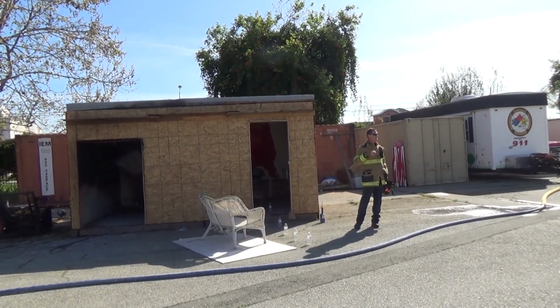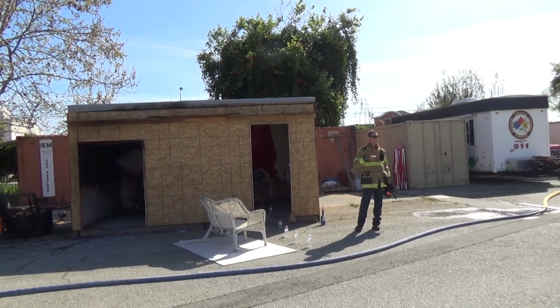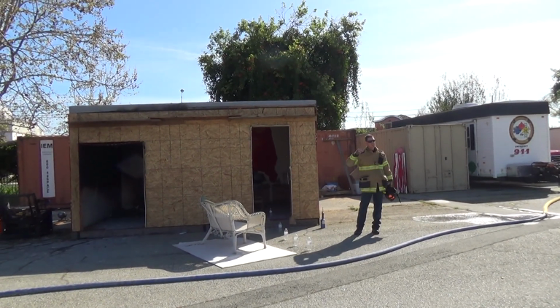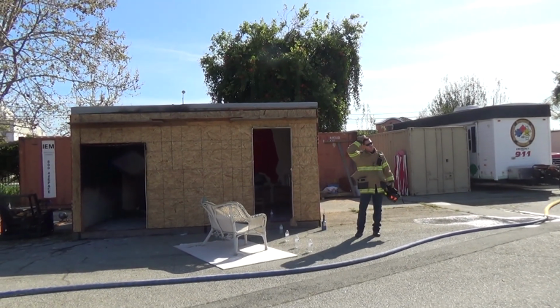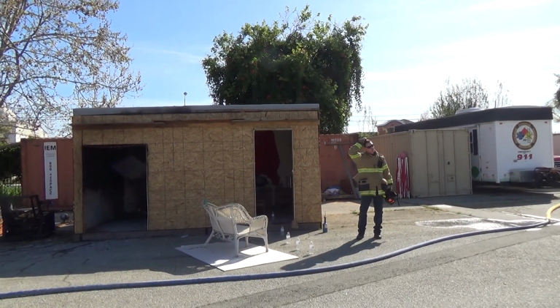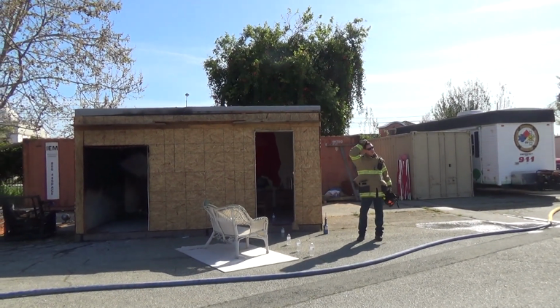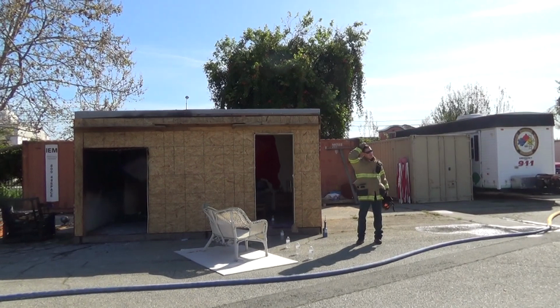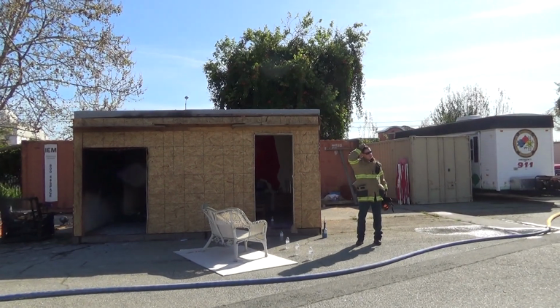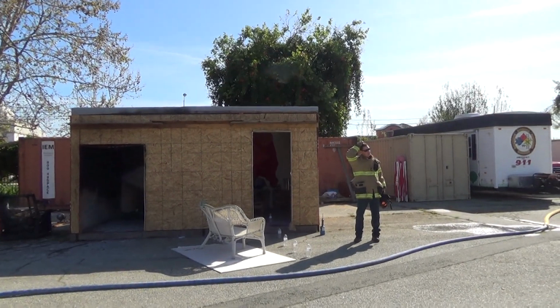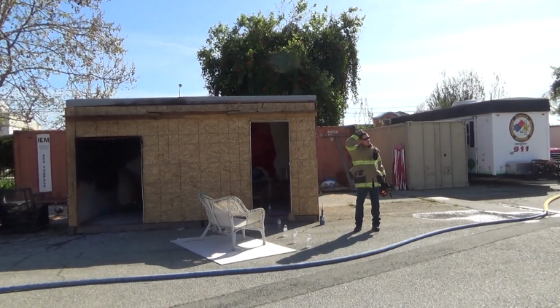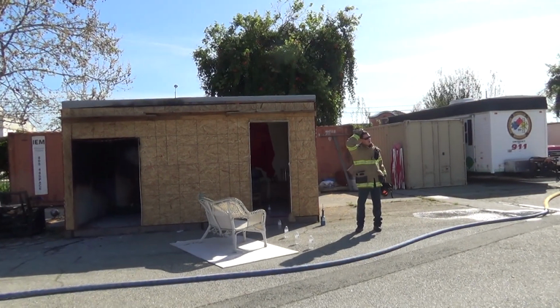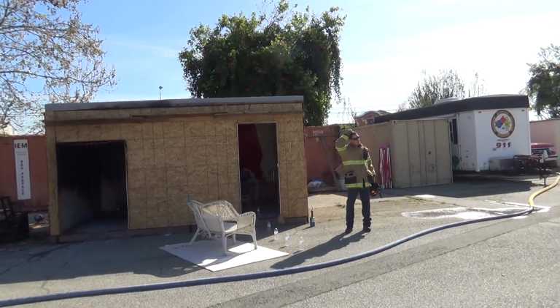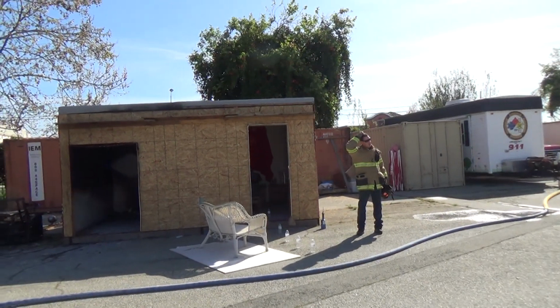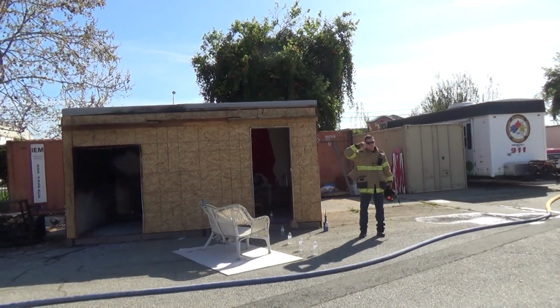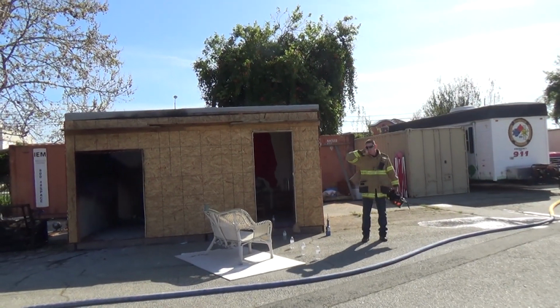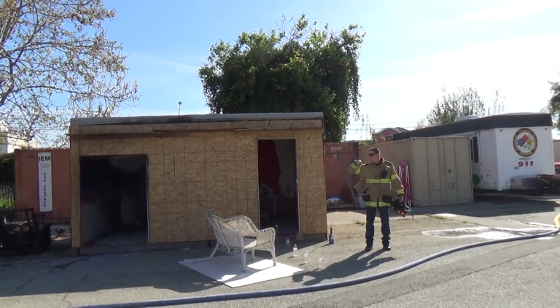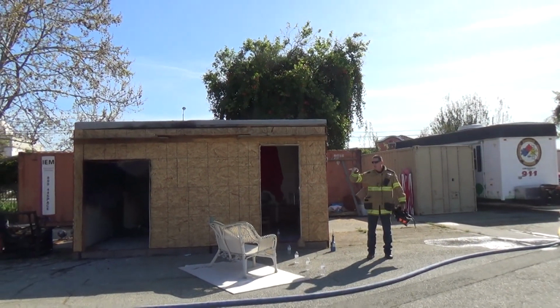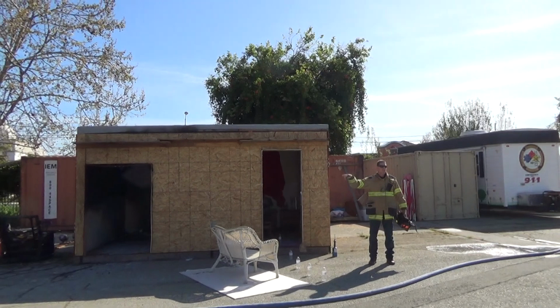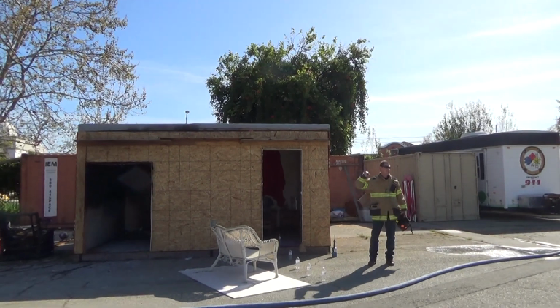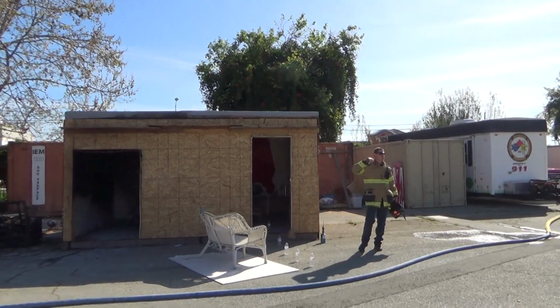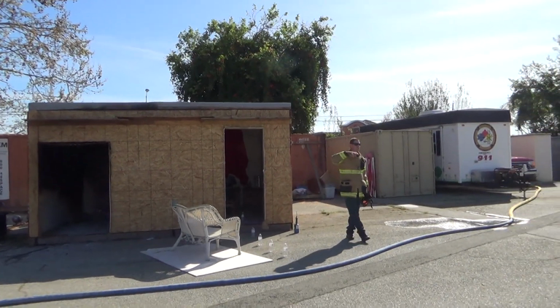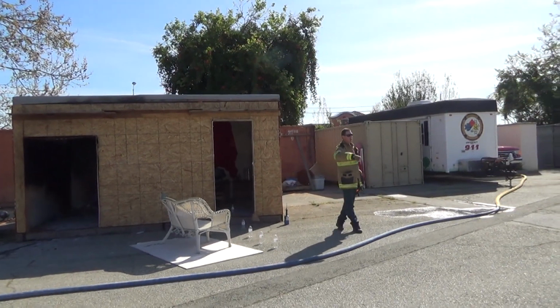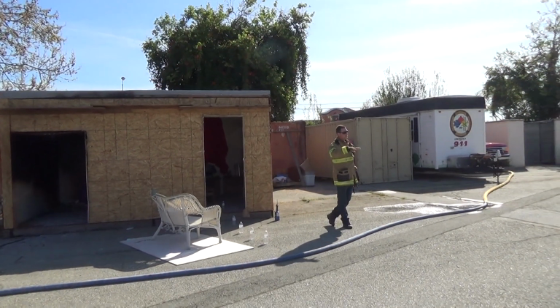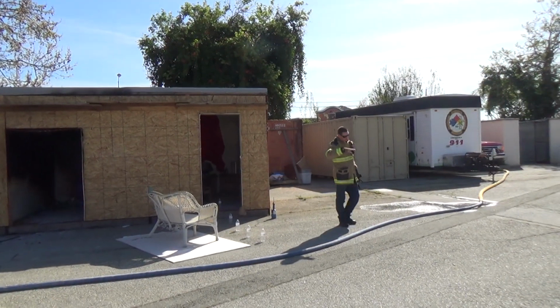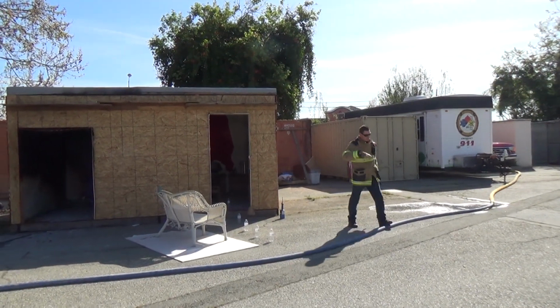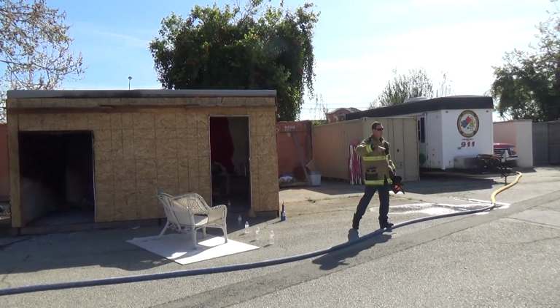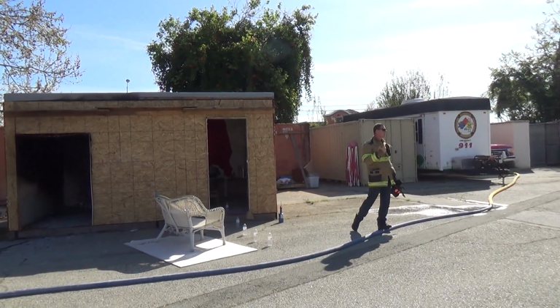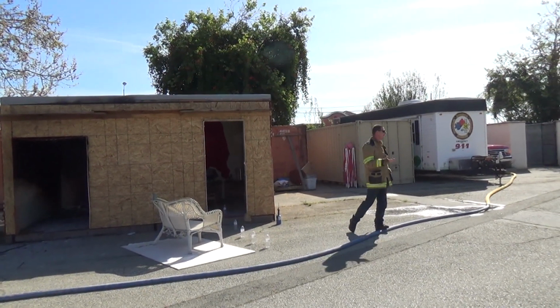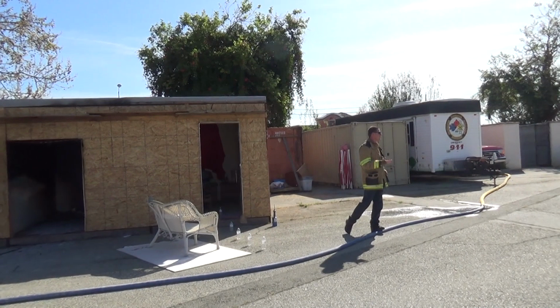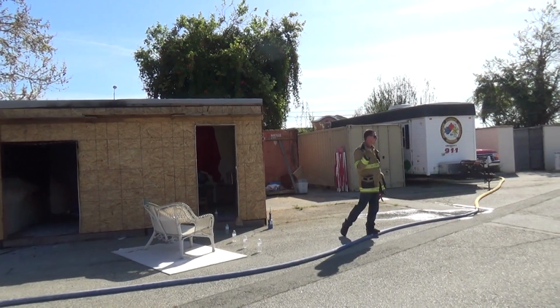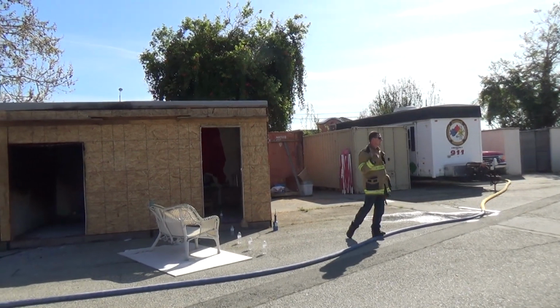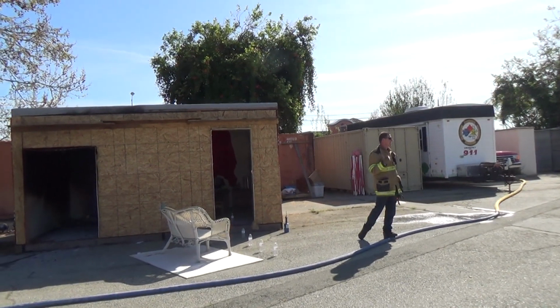Do you guys have any questions at all? Ordinary combustibles, no ignitable liquids. The other thing I want you guys to see is how little water it actually takes to put these little fires out.